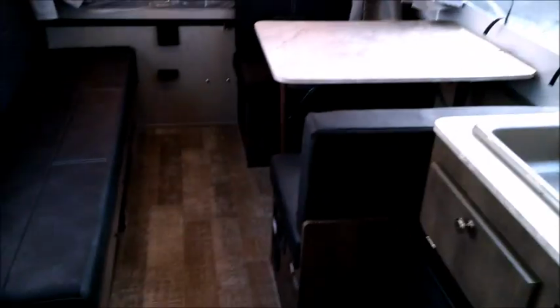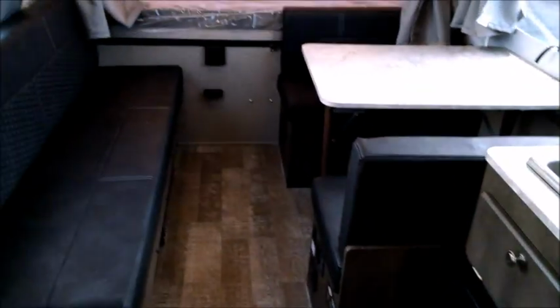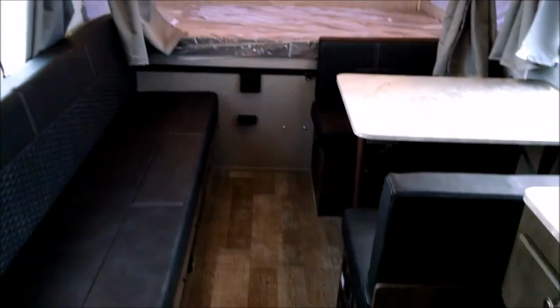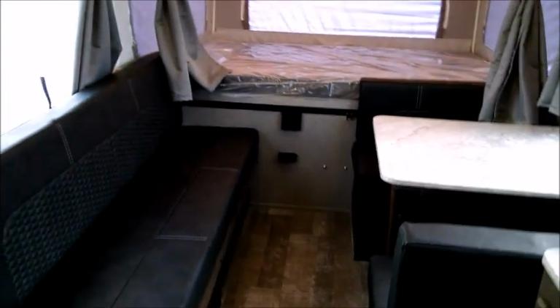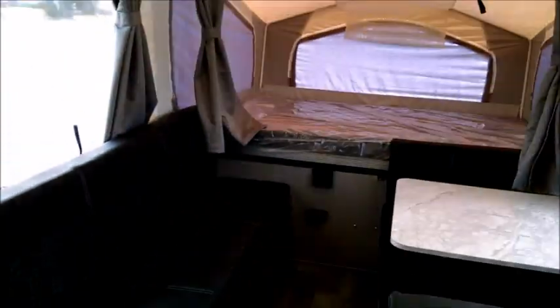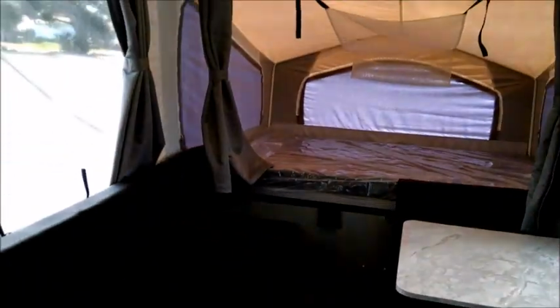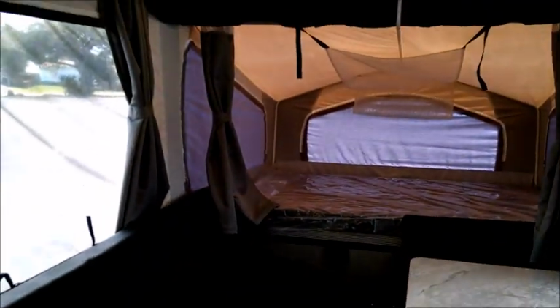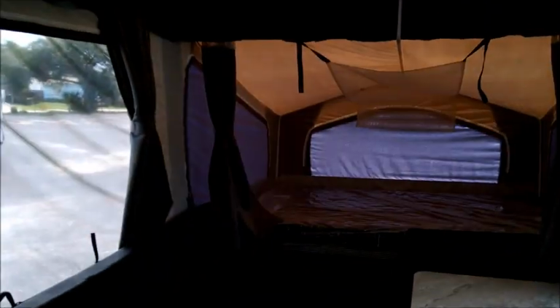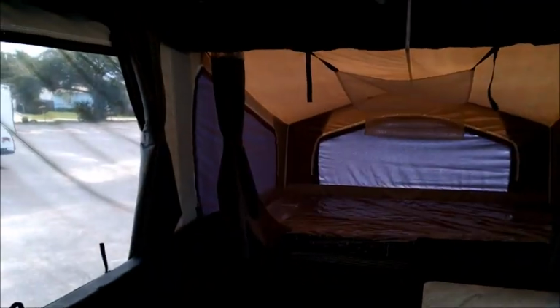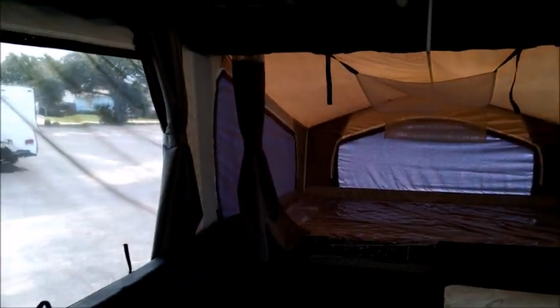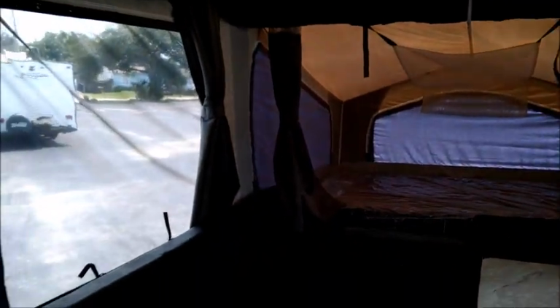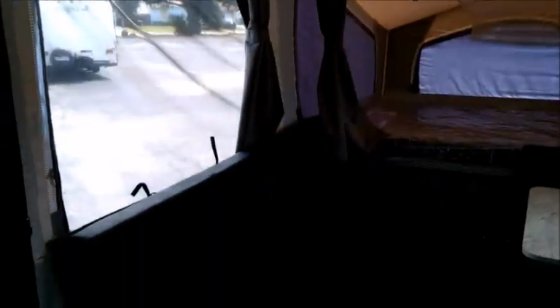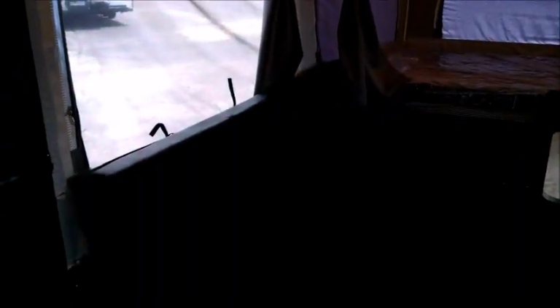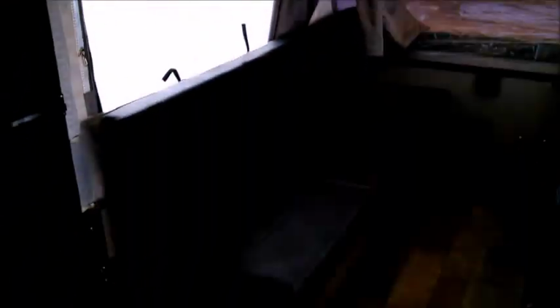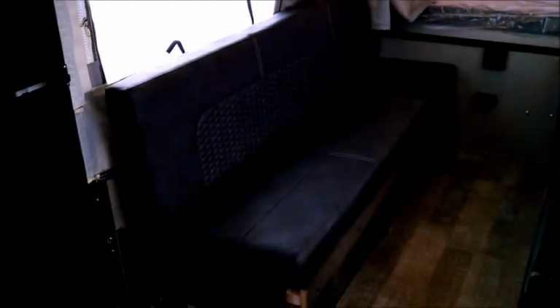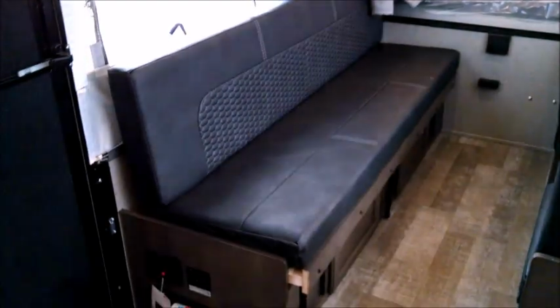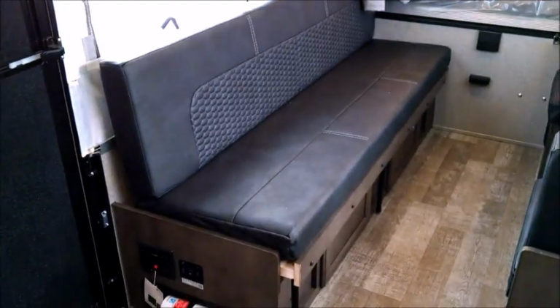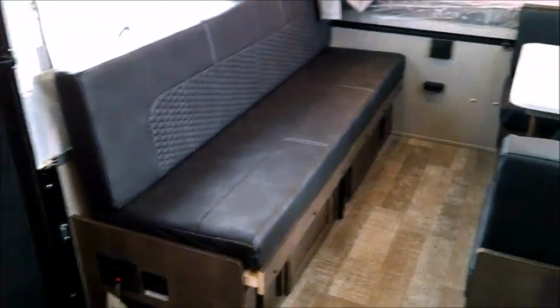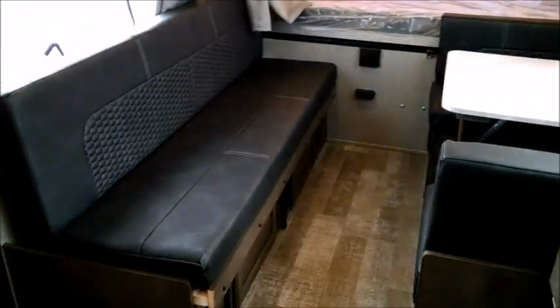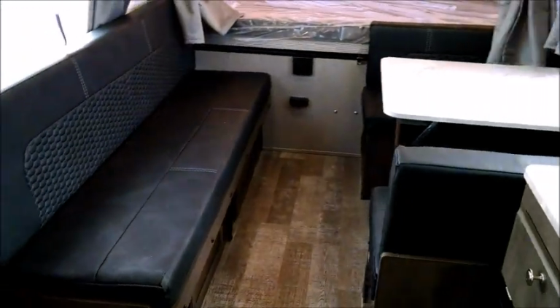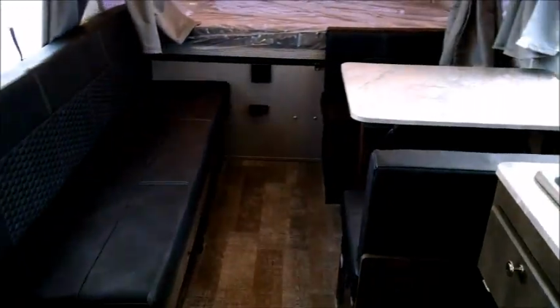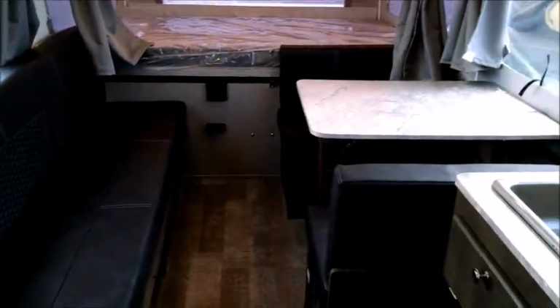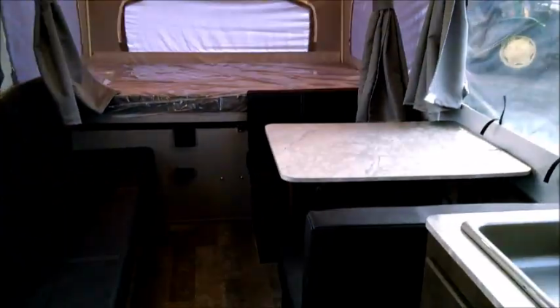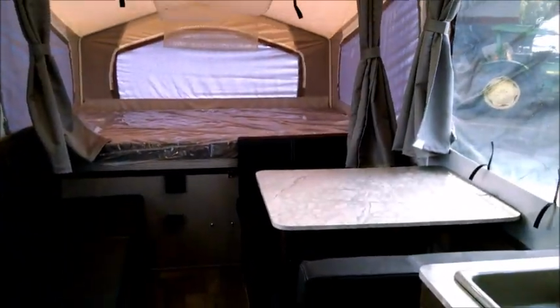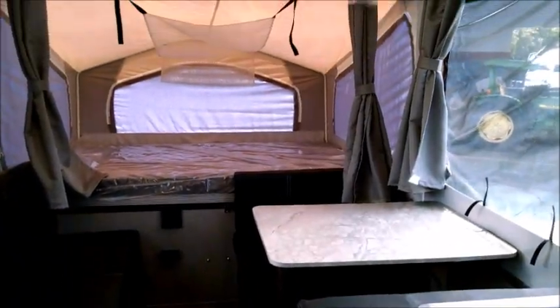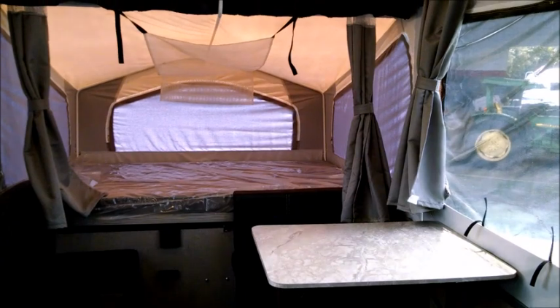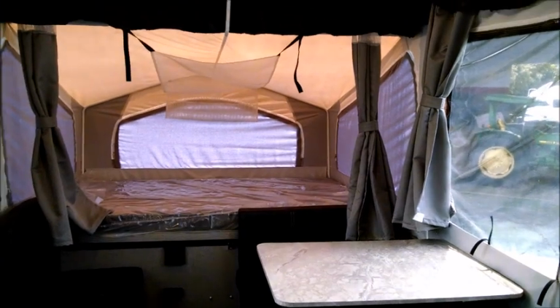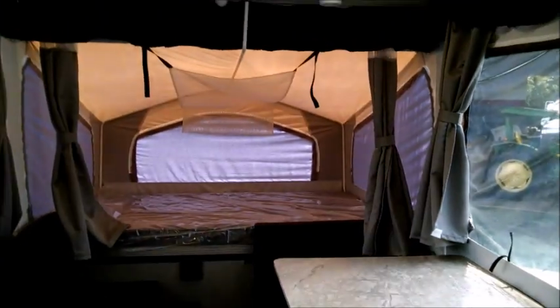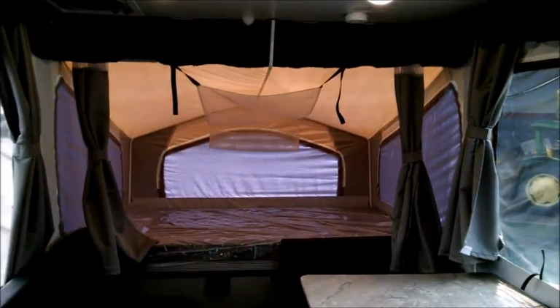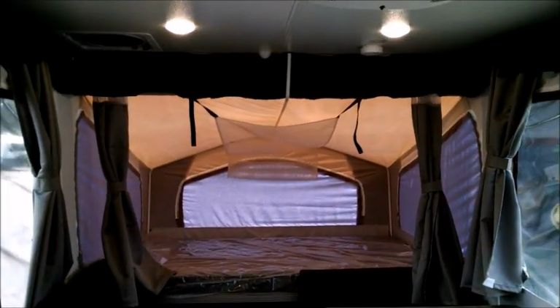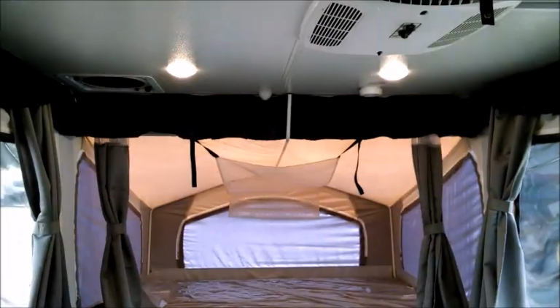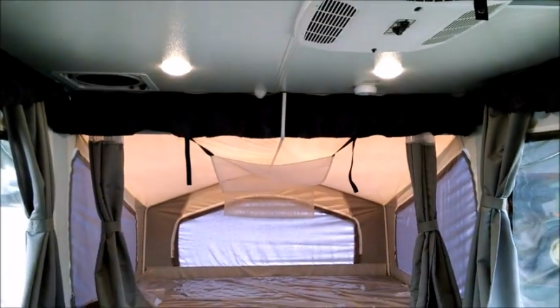Come on in and take a look at this unit in person. Tropical RV Sales, US 1 Fort Pierce. TropicalRVSales.com. Thanks for watching, have a great day.